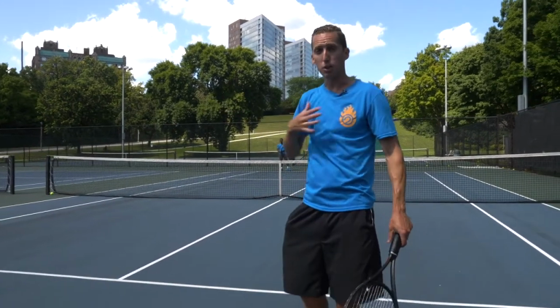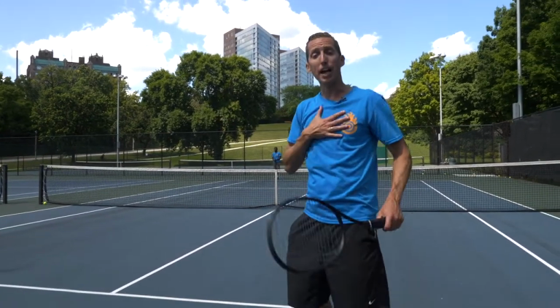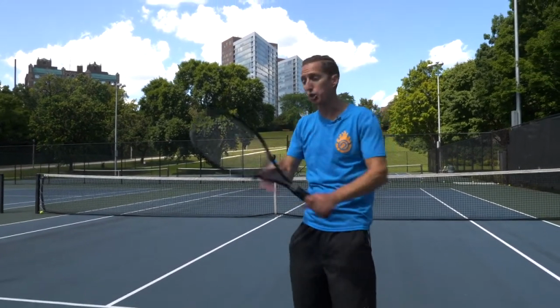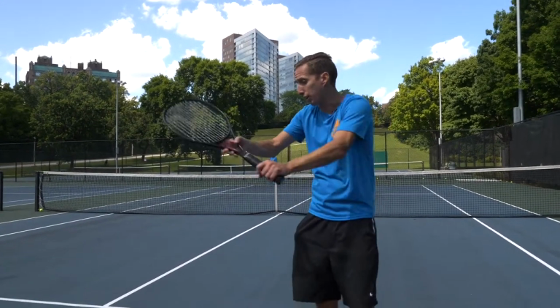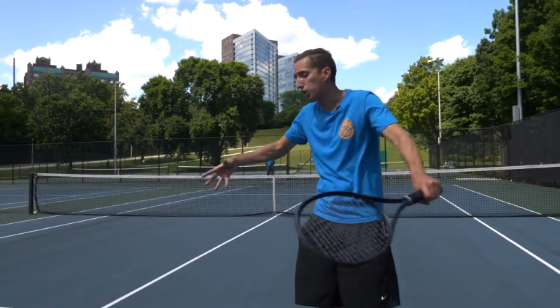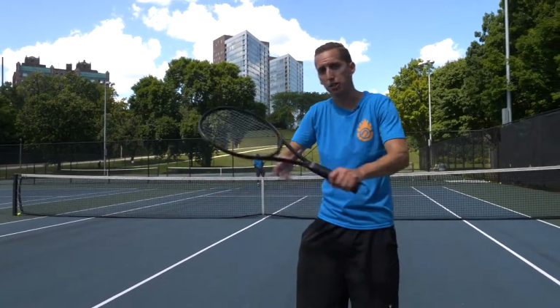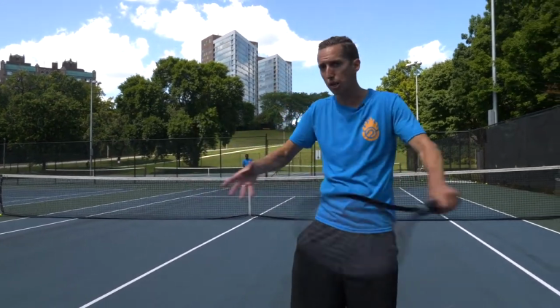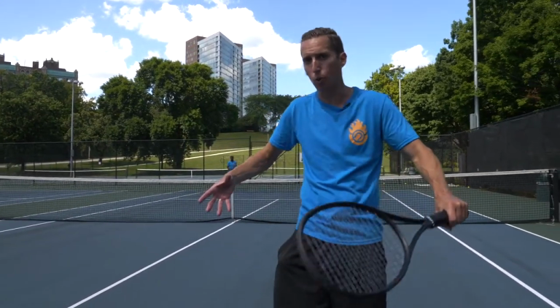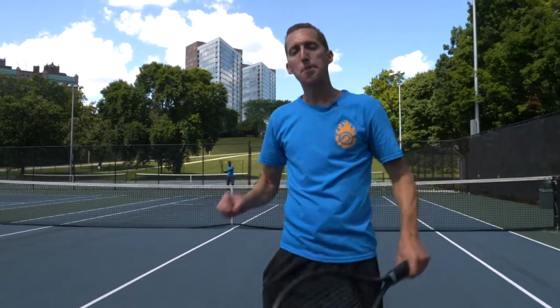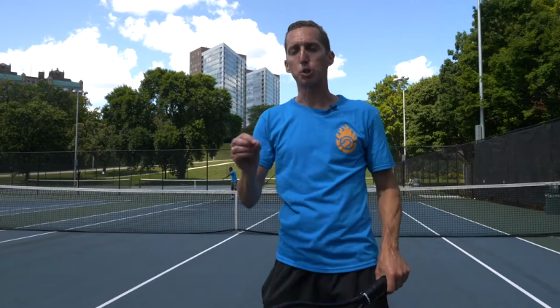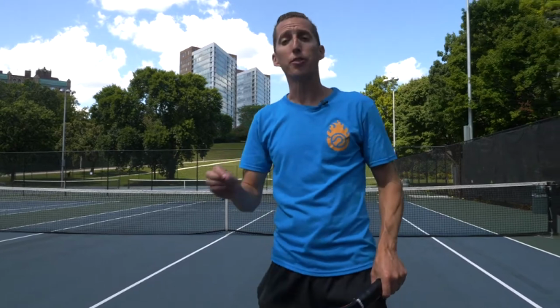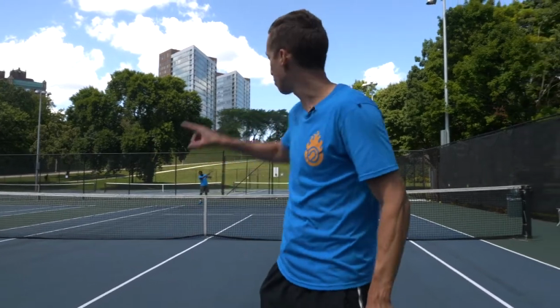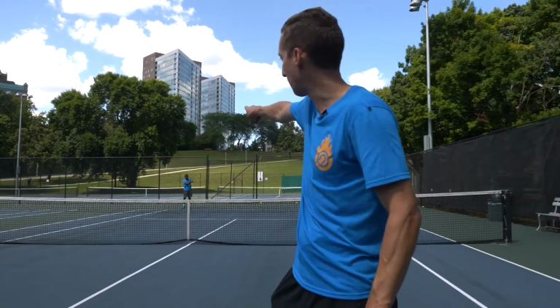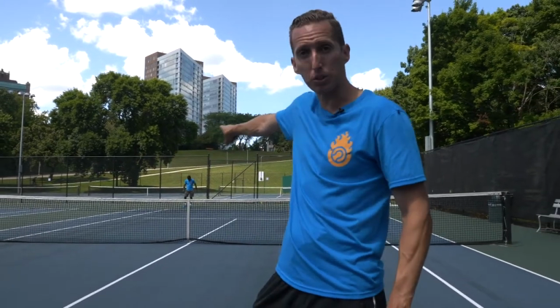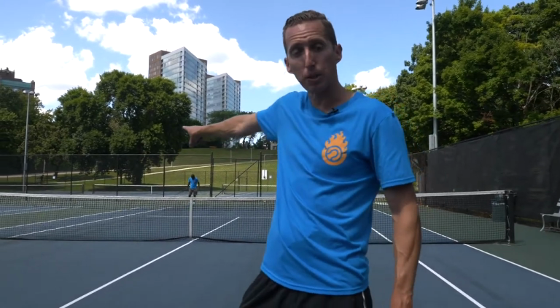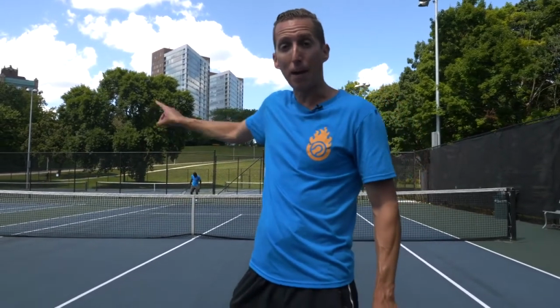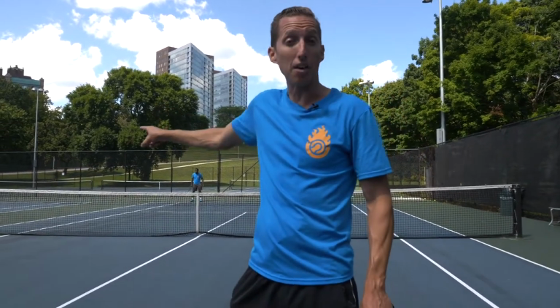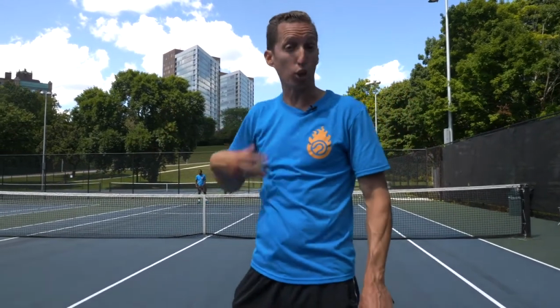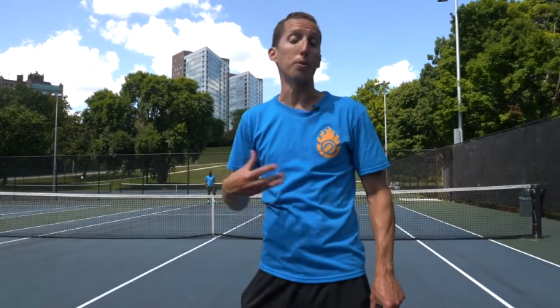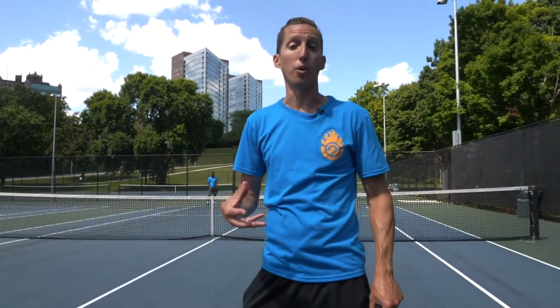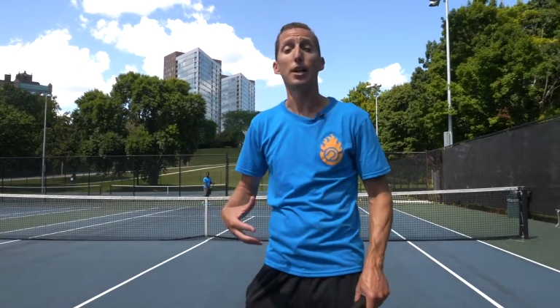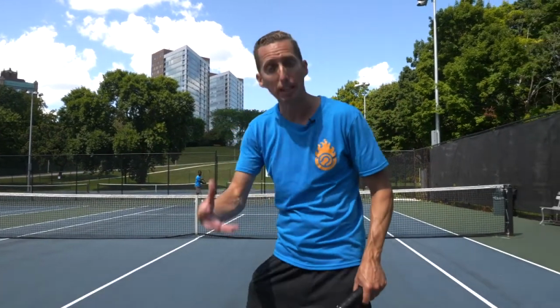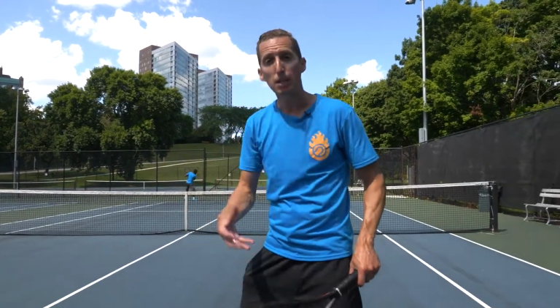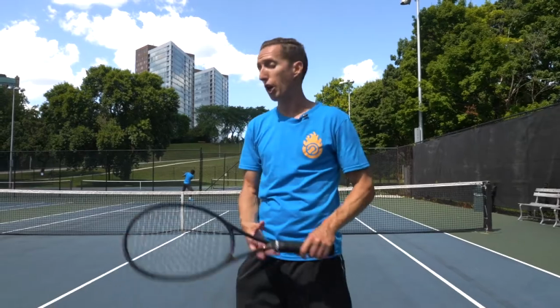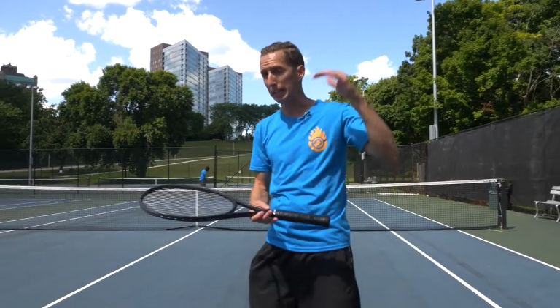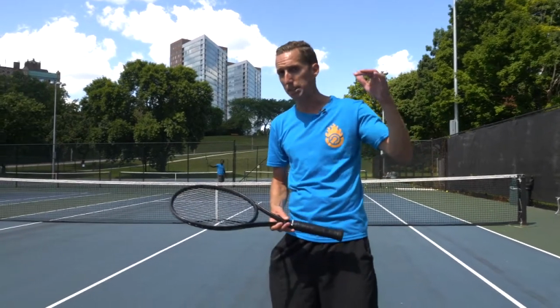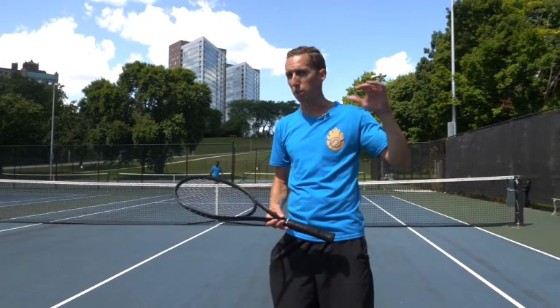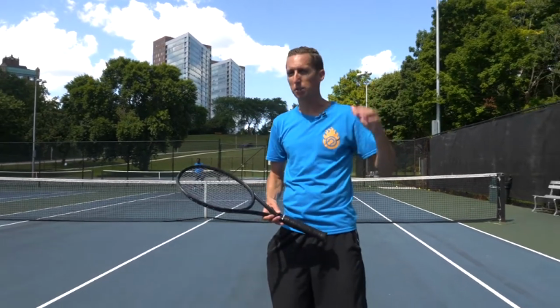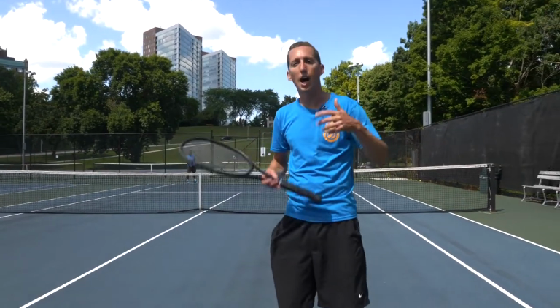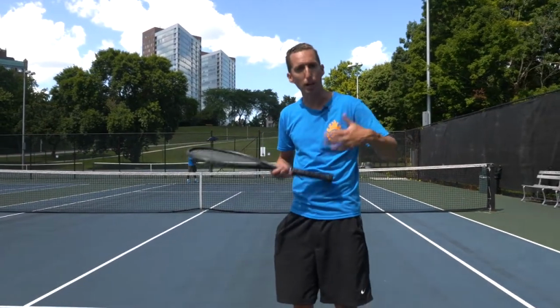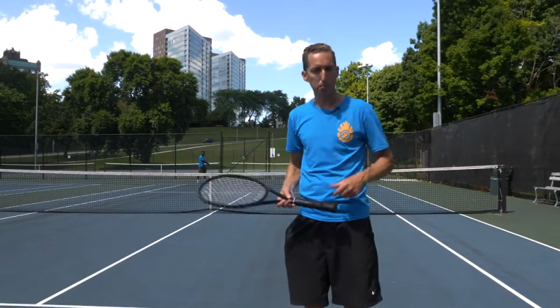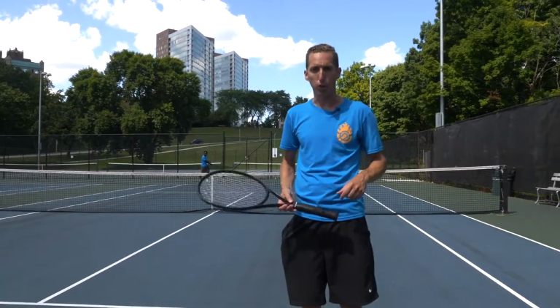Megan and I are targeting all our shots at the deuce half of the court, and we're specifically trying to keep the ball deep back to Kevin. This is a cooperative rally — we're not trying to beat him, but we are trying to keep the intensity relatively high and make it a good workout.